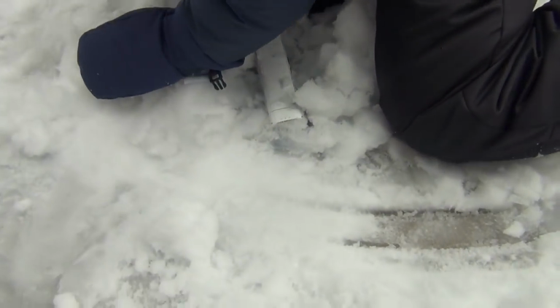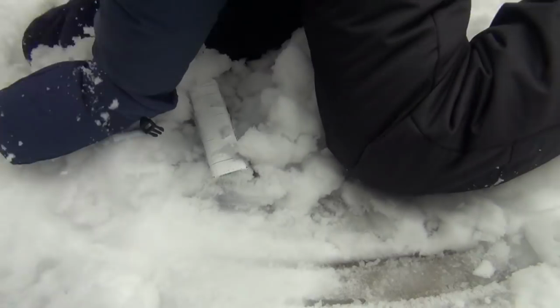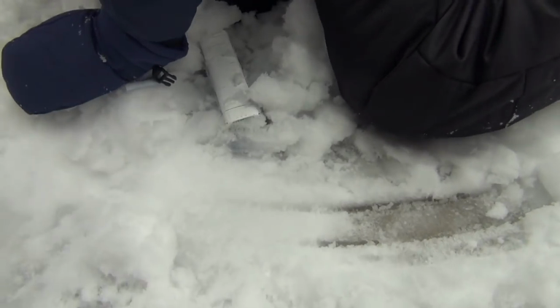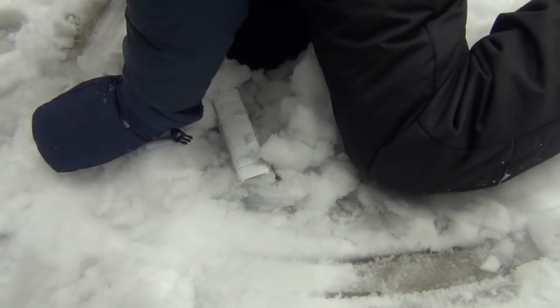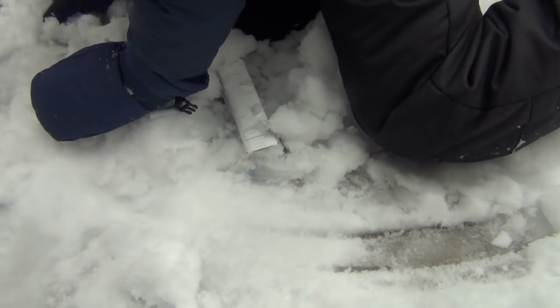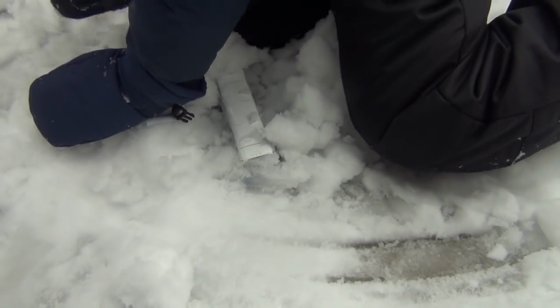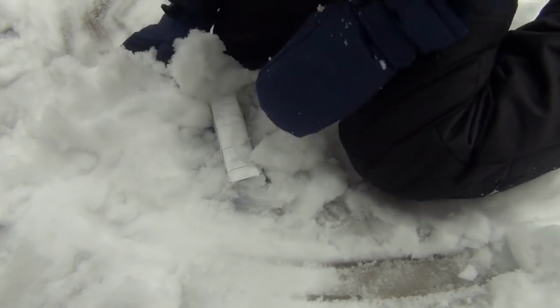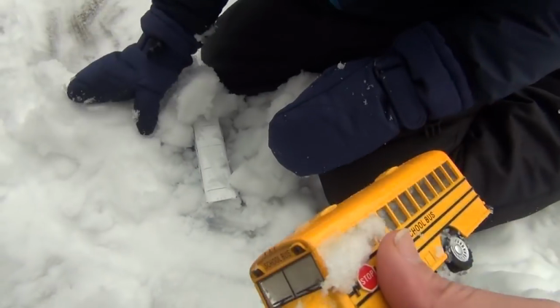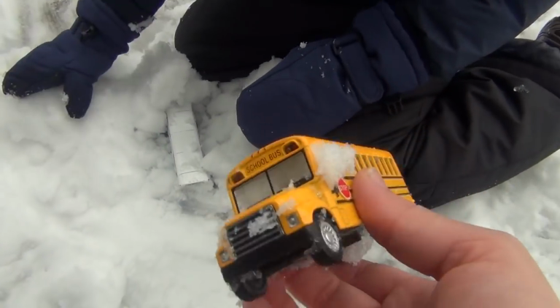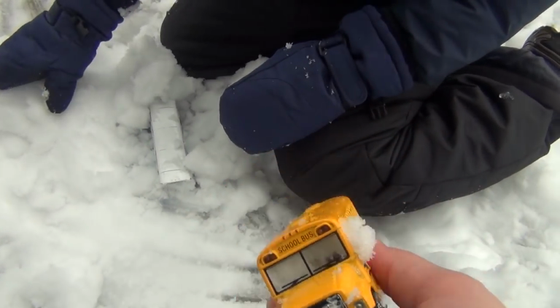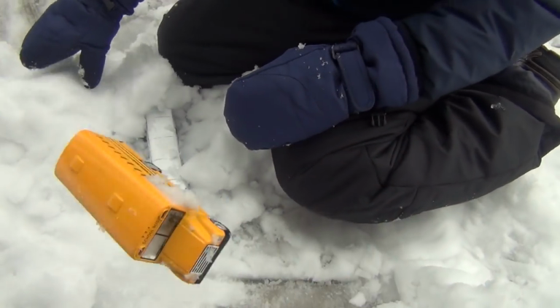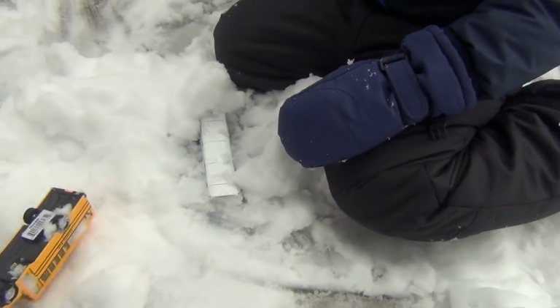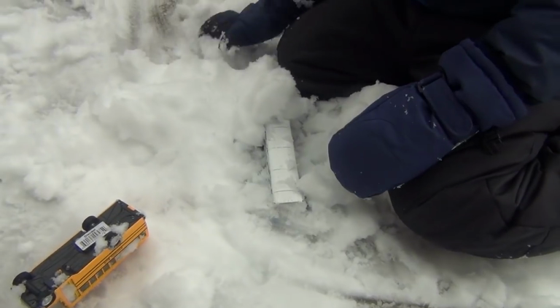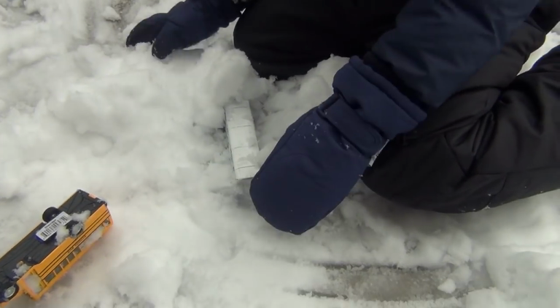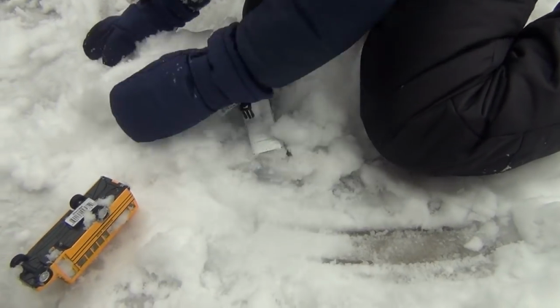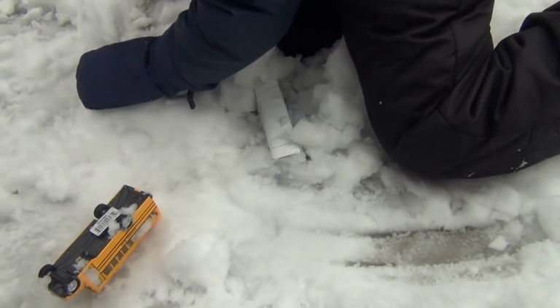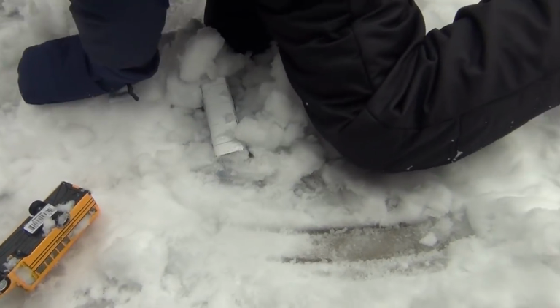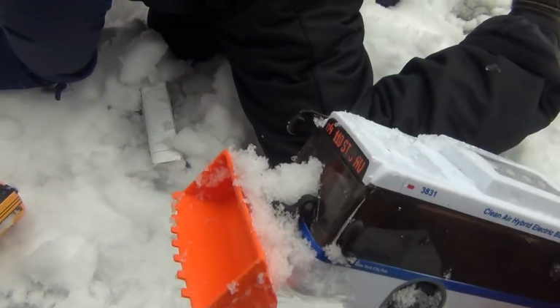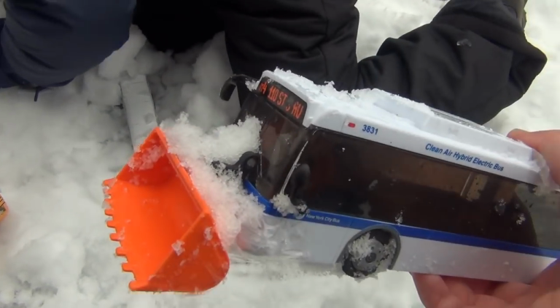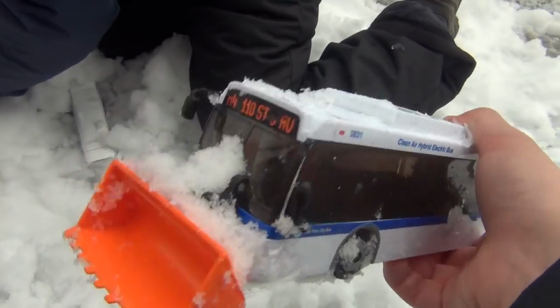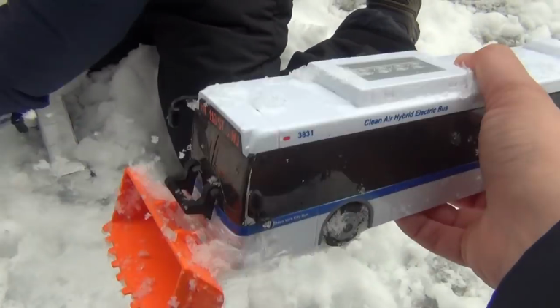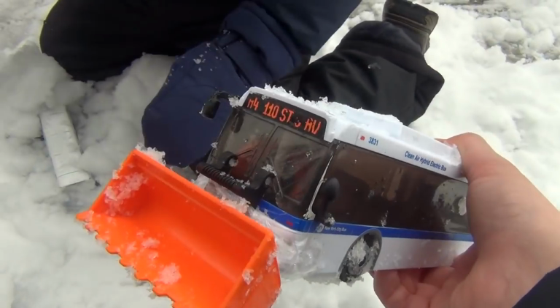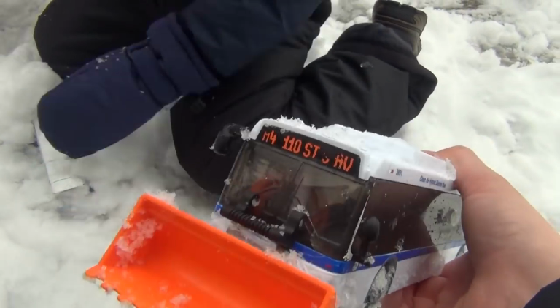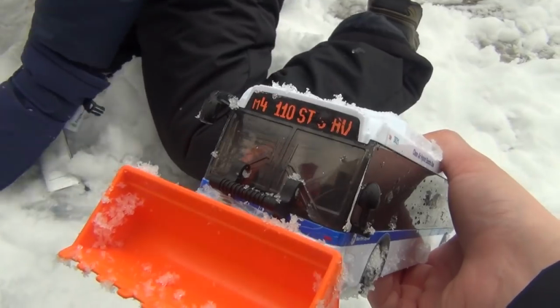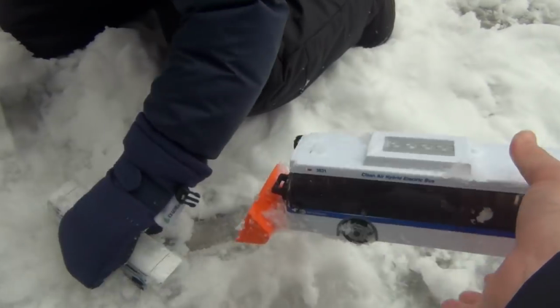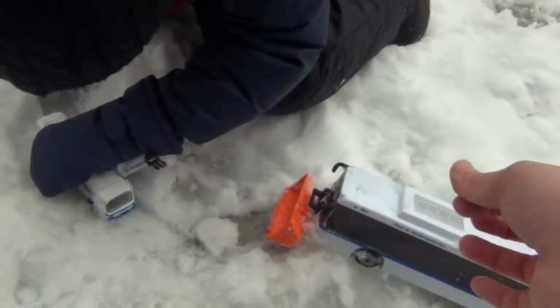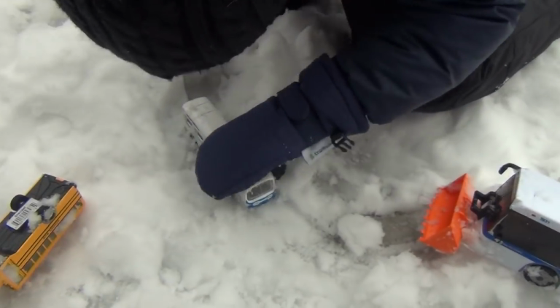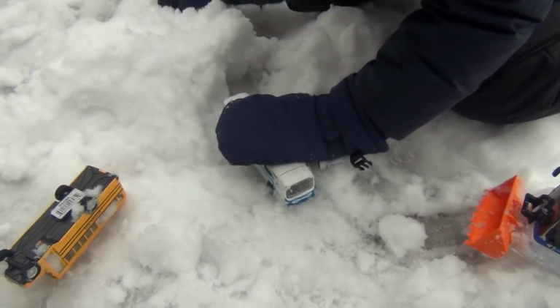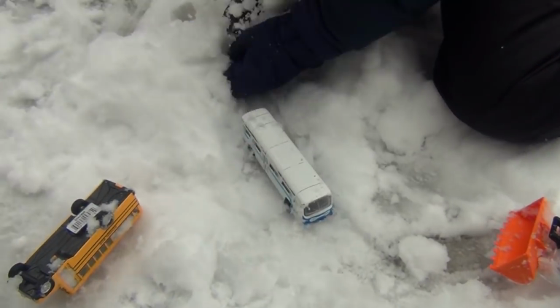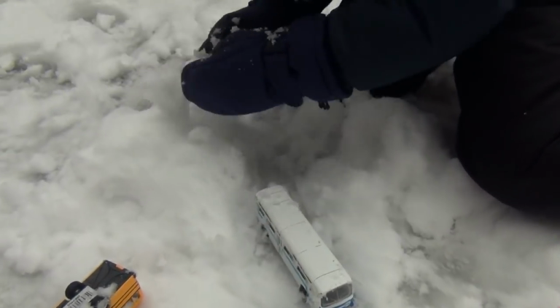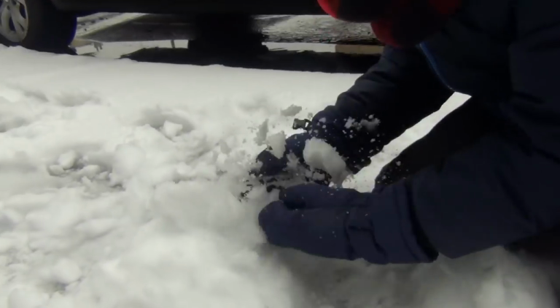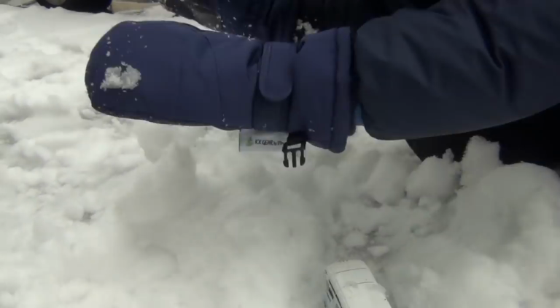So we have another MTA bus and a school bus. We're going to hide these and use our bigger MTA bus with a scoop to try to find them. You want to make a tunnel? Yeah! Let's make a tunnel!